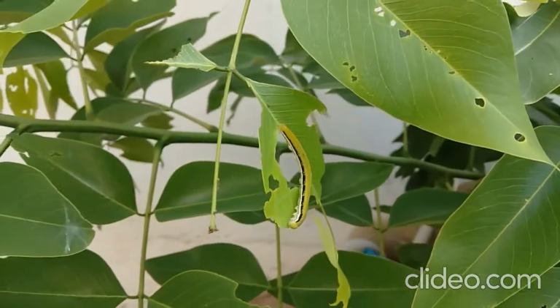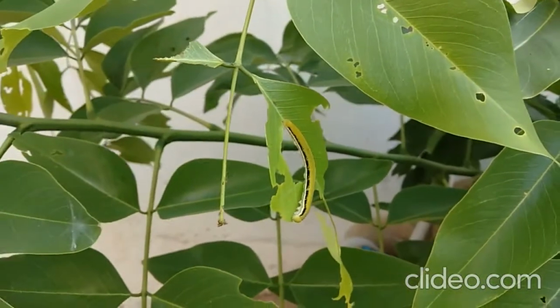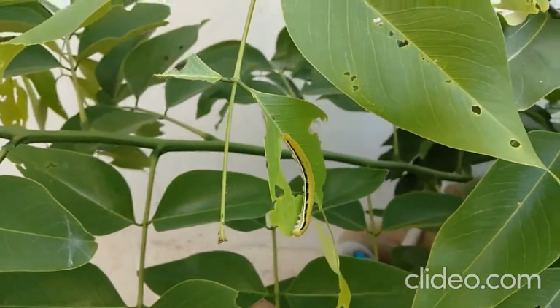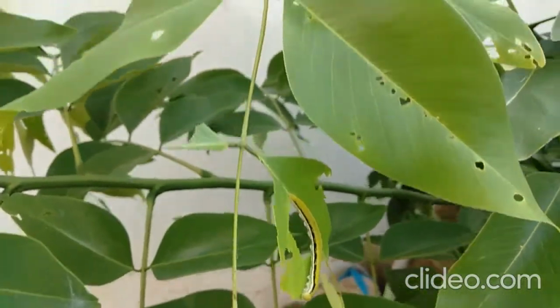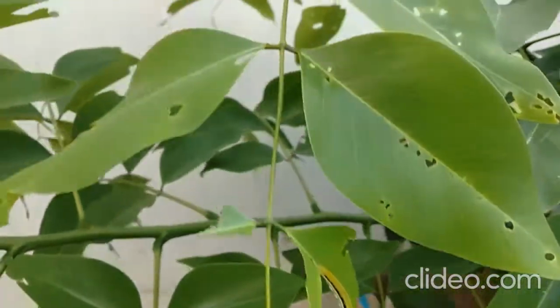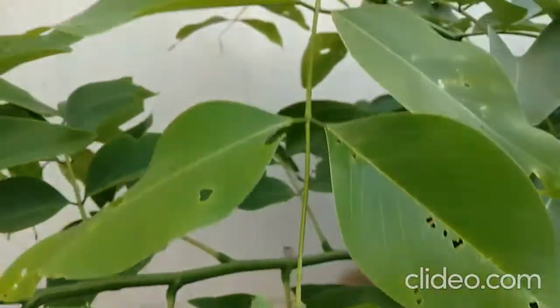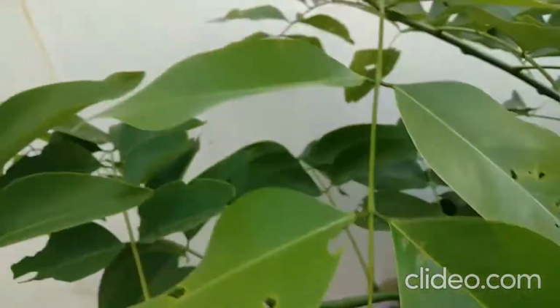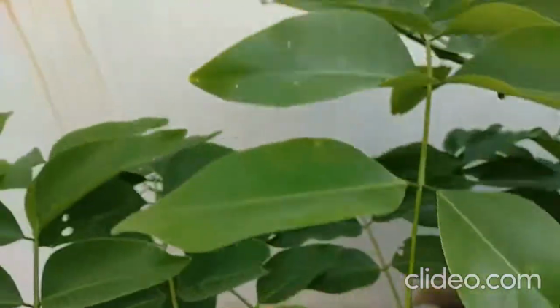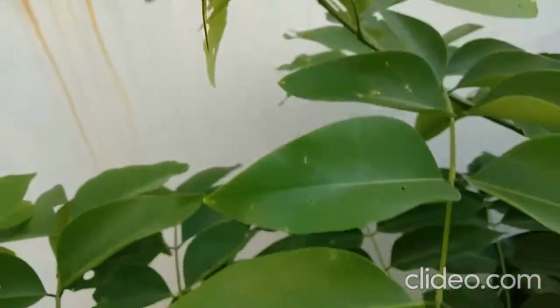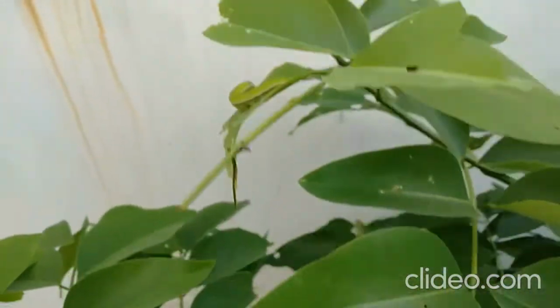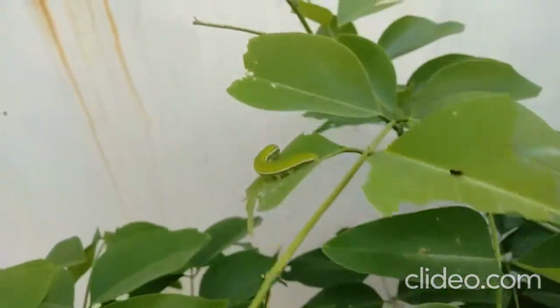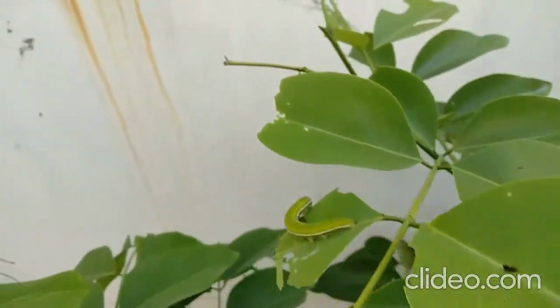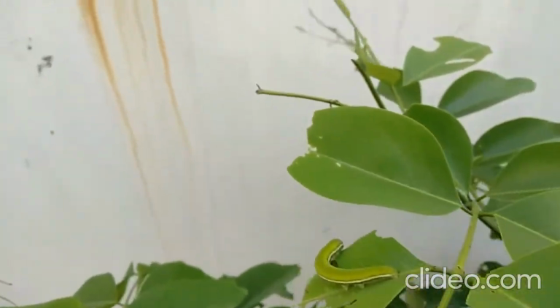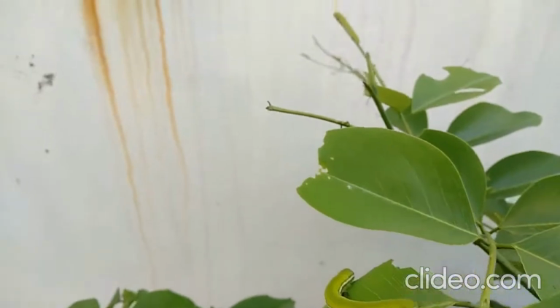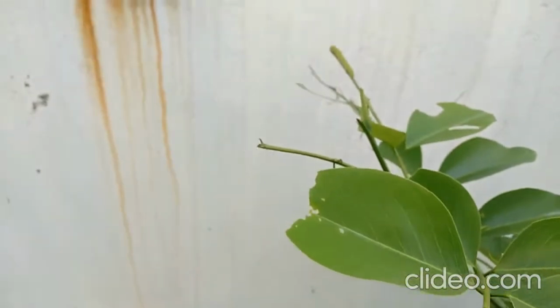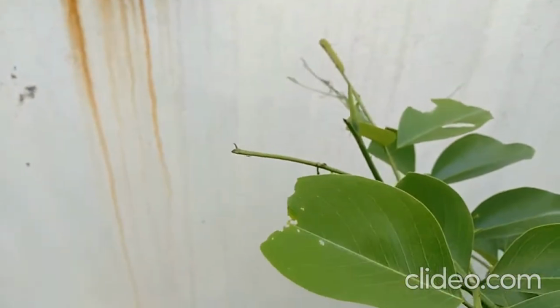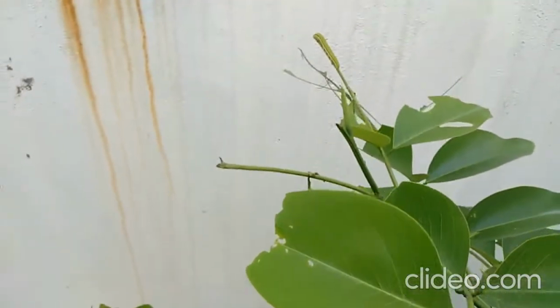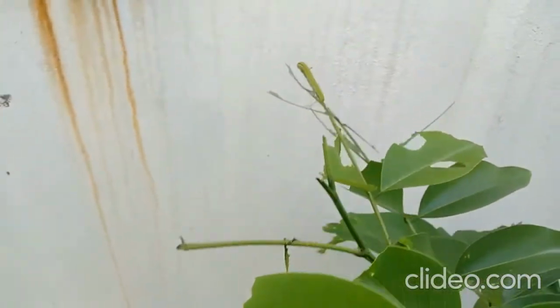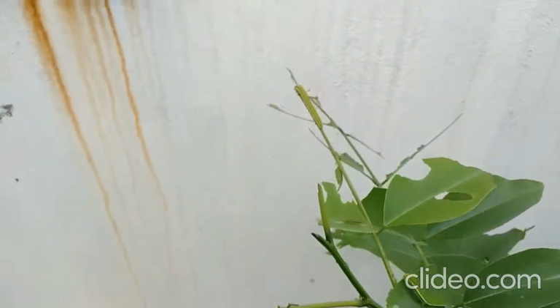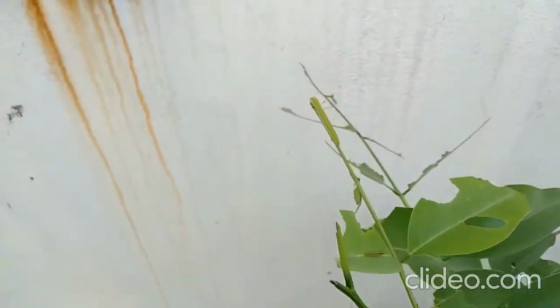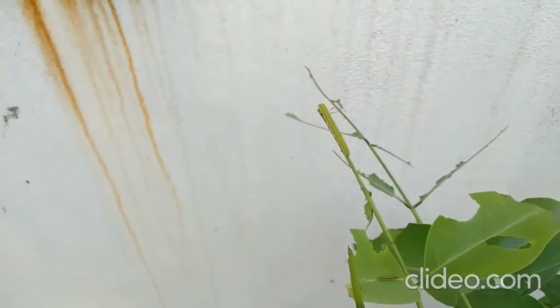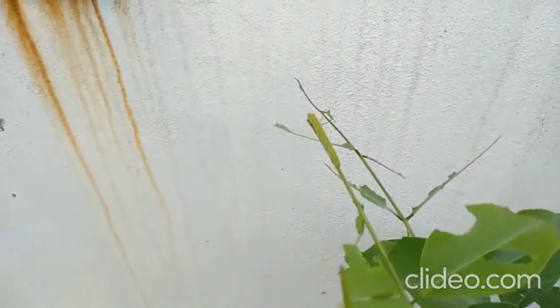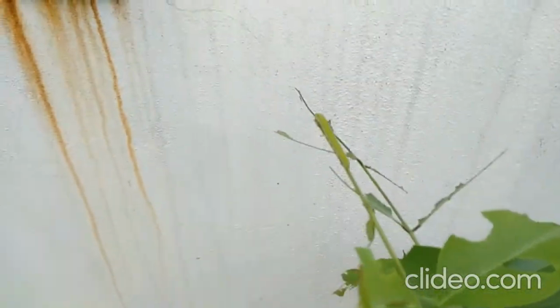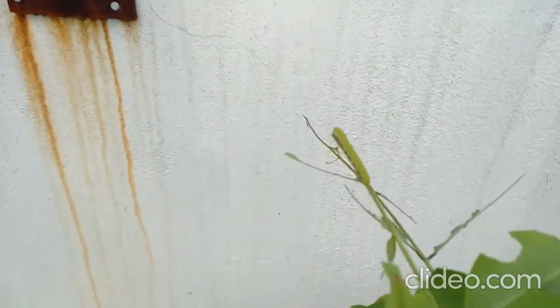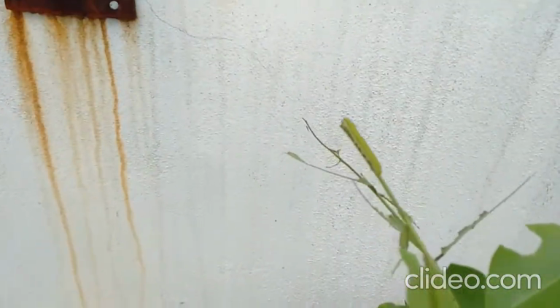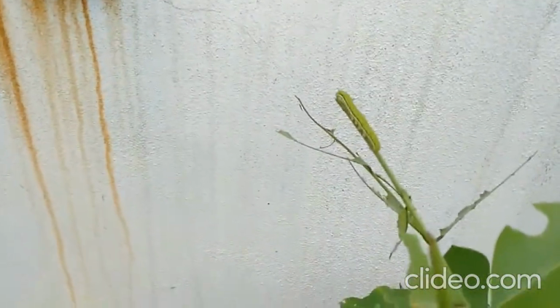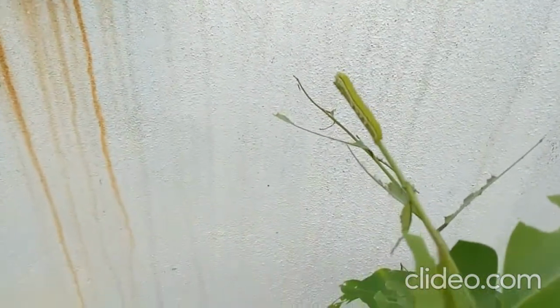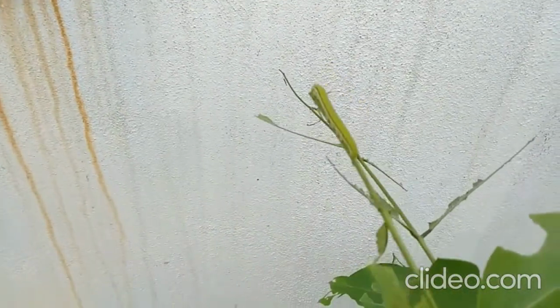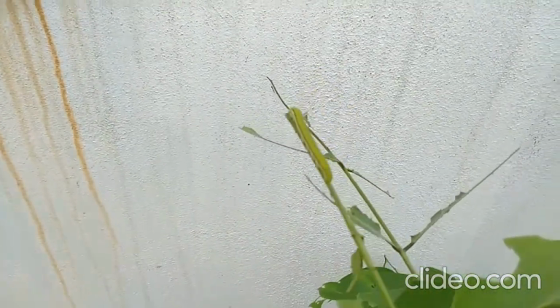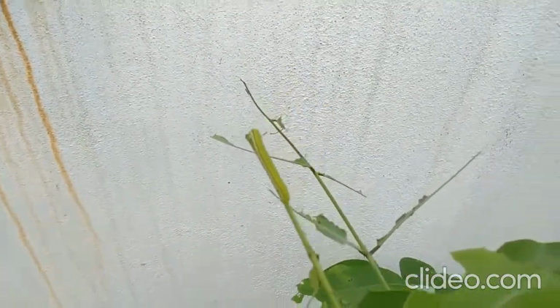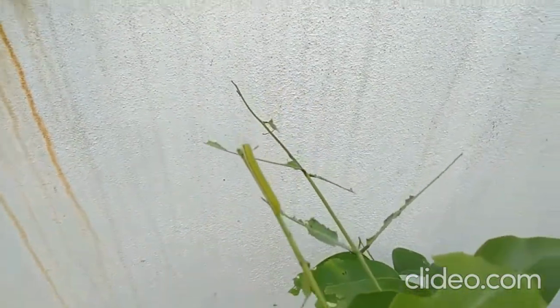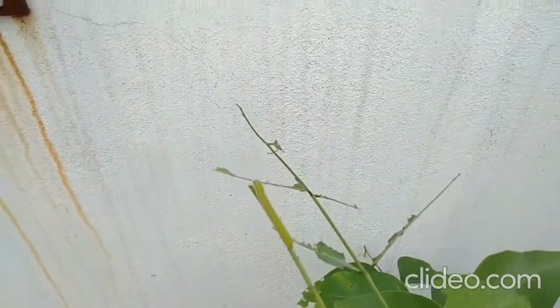Here you can see the fecal pellets — fresh fecal pellets of this larva.